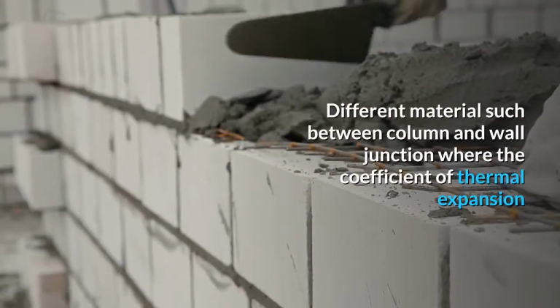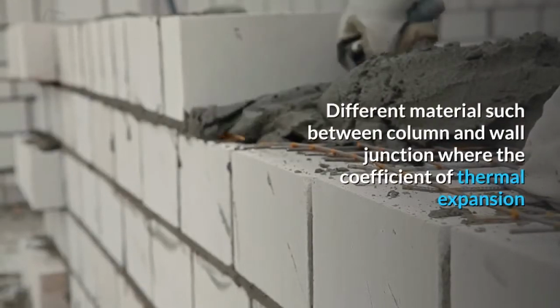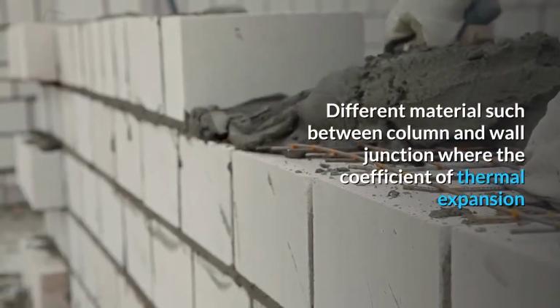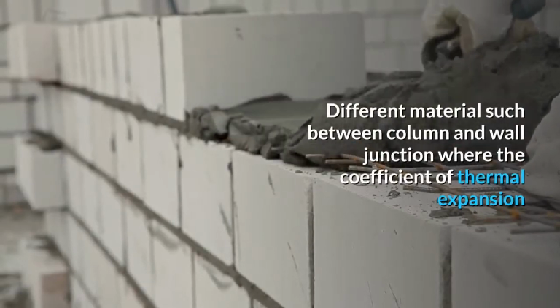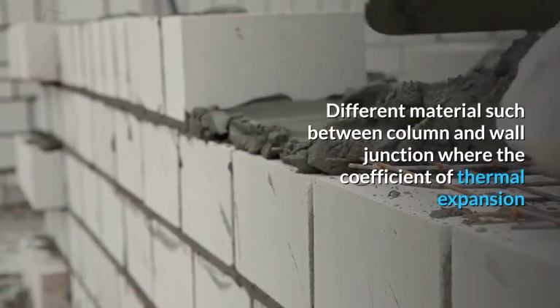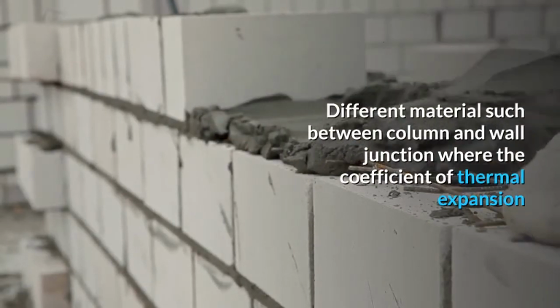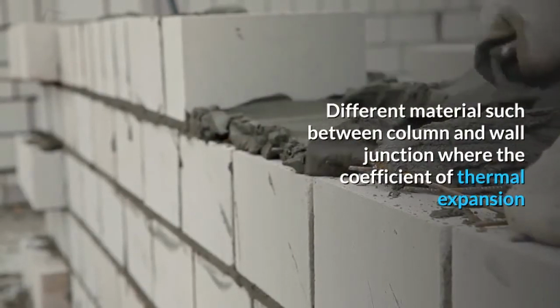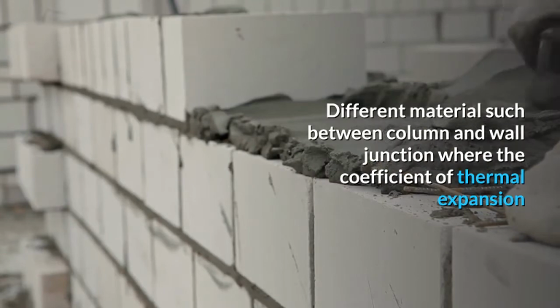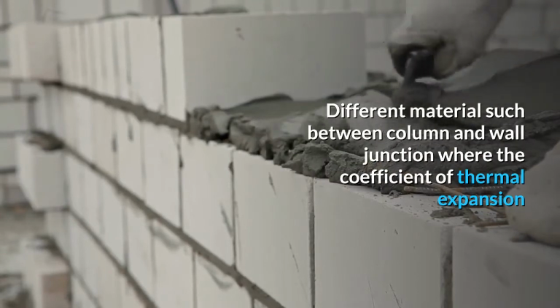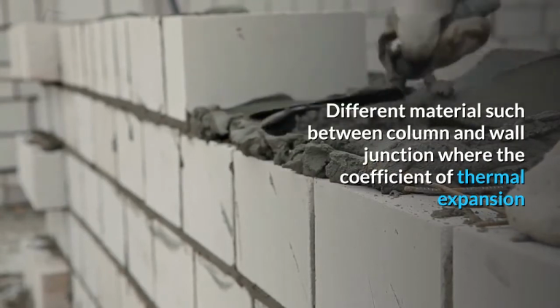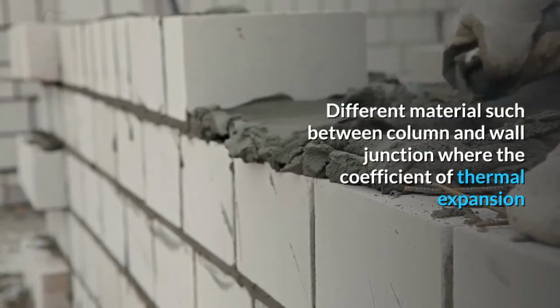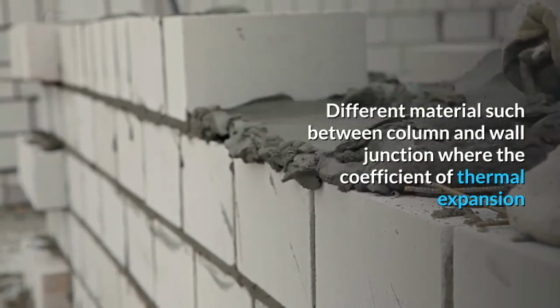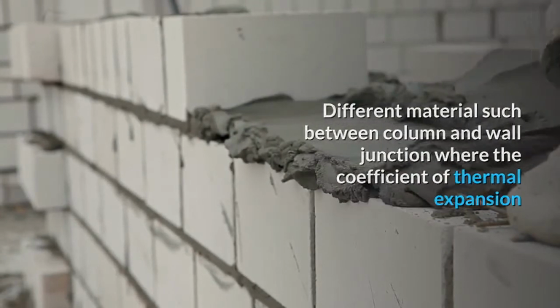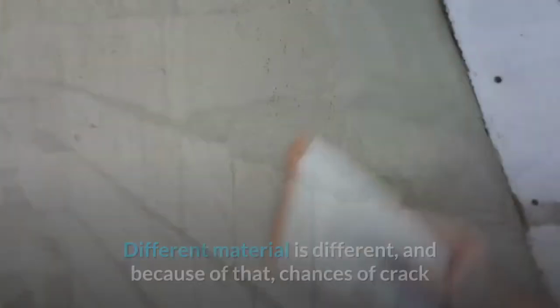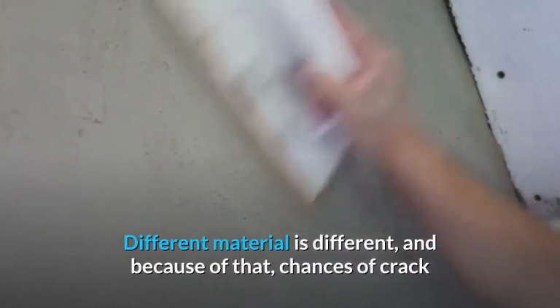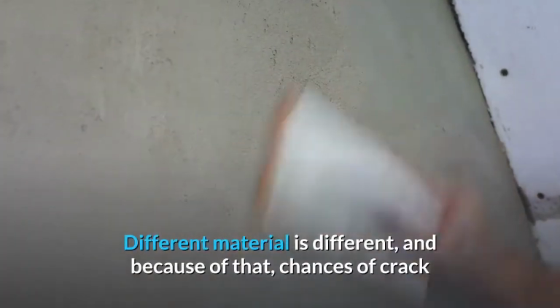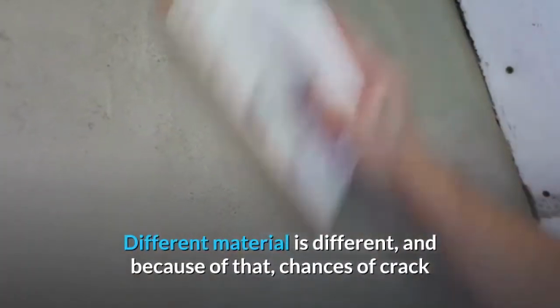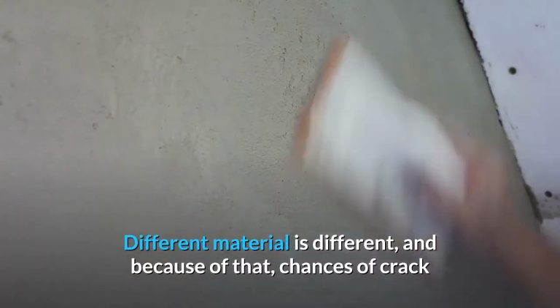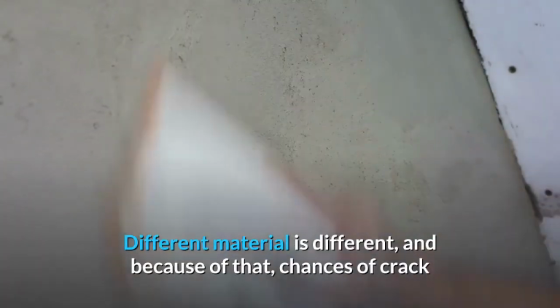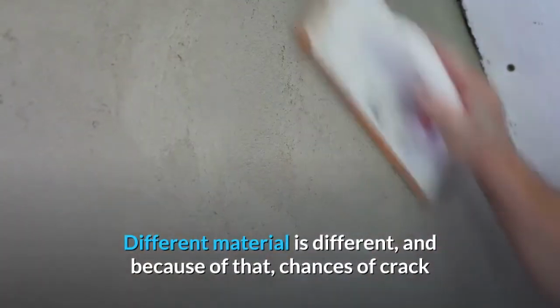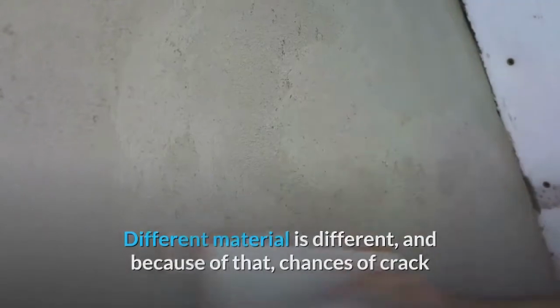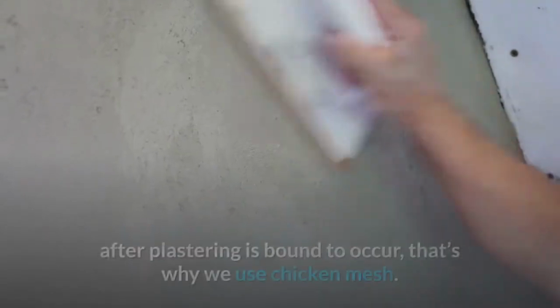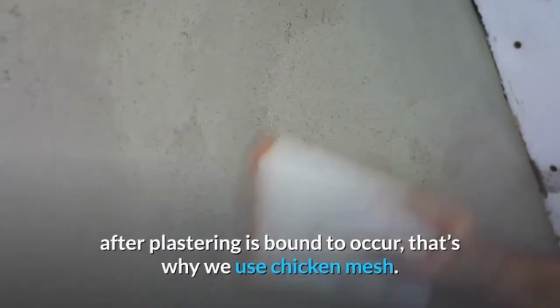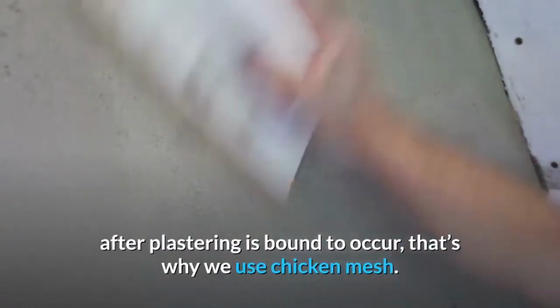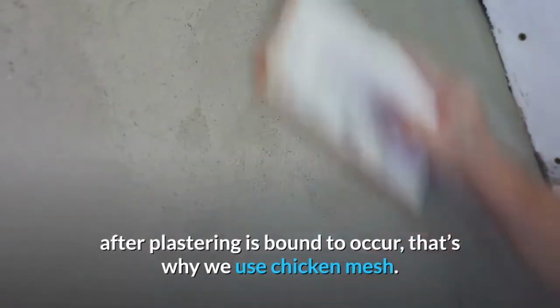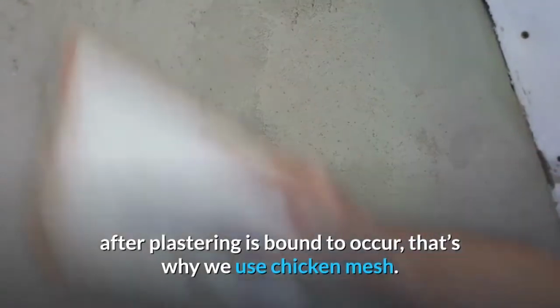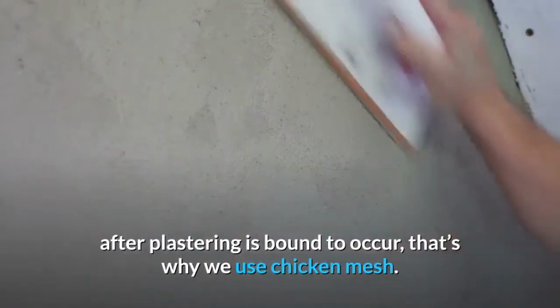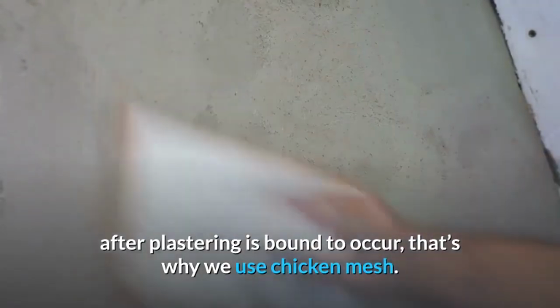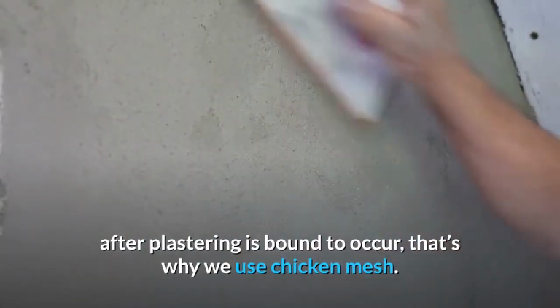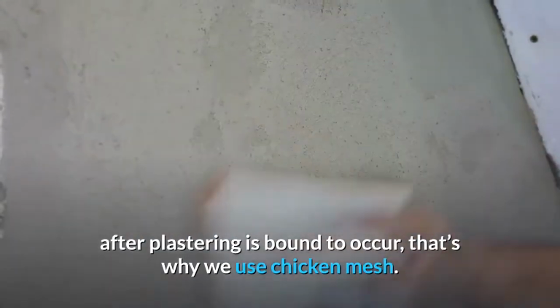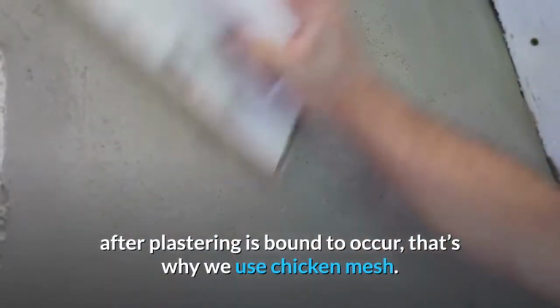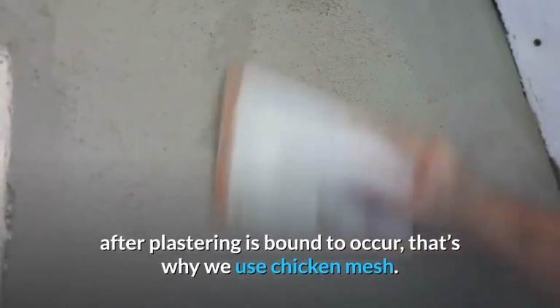Different materials, such as between column and wall junctions, have different coefficients of thermal expansion. Because of that, chances of cracking after plastering are bound to occur. That's why we use chicken mesh.